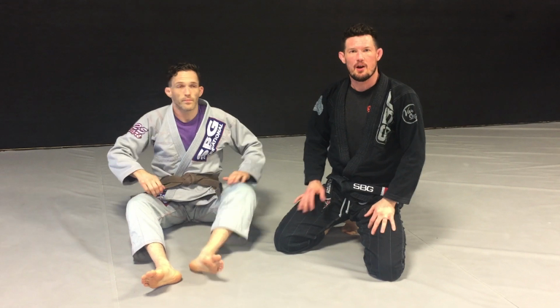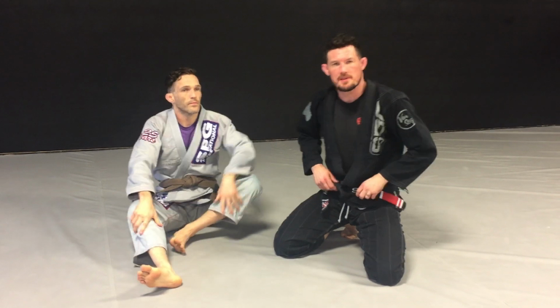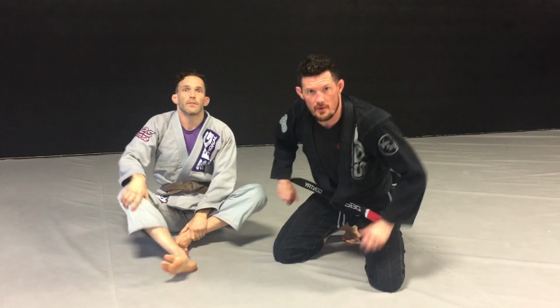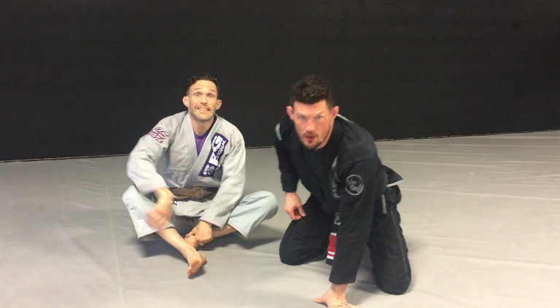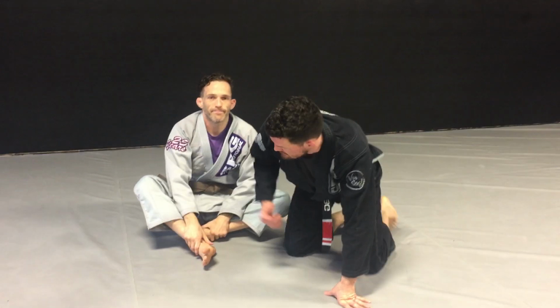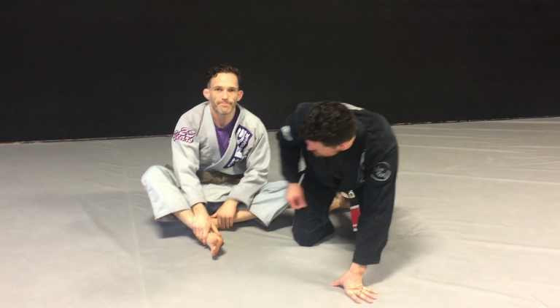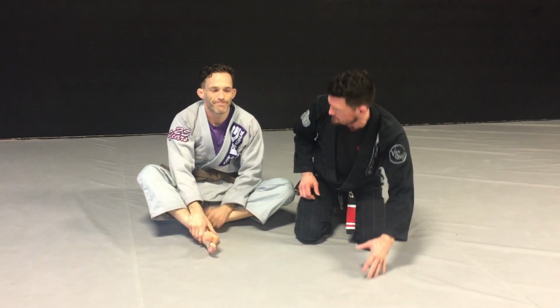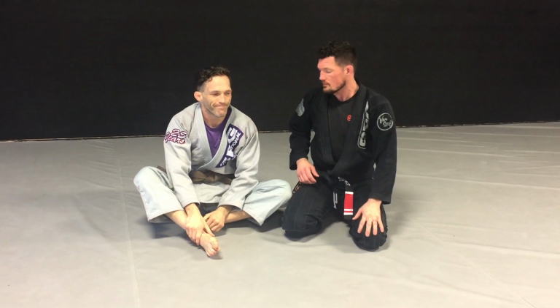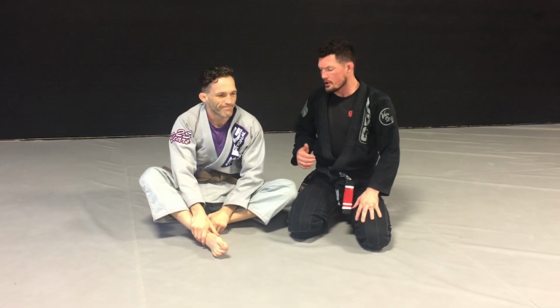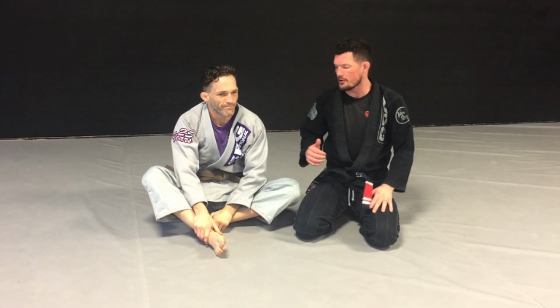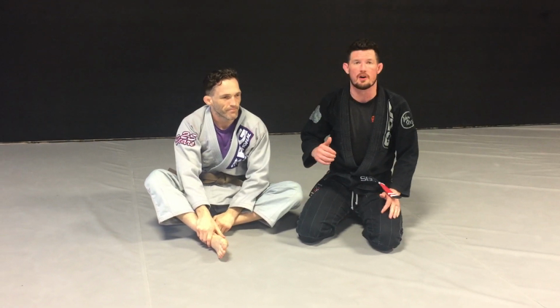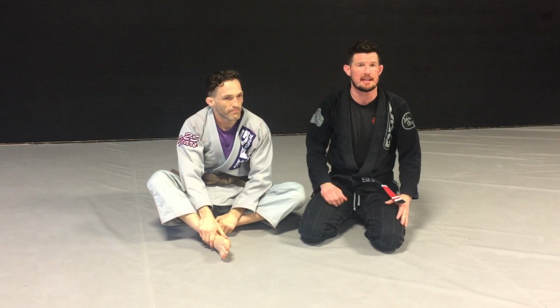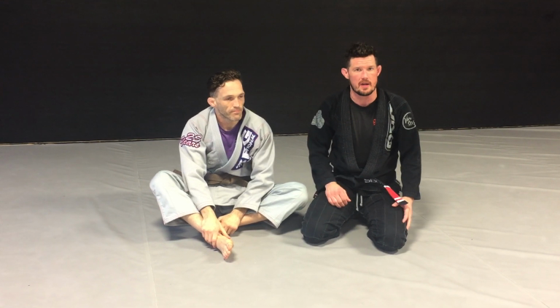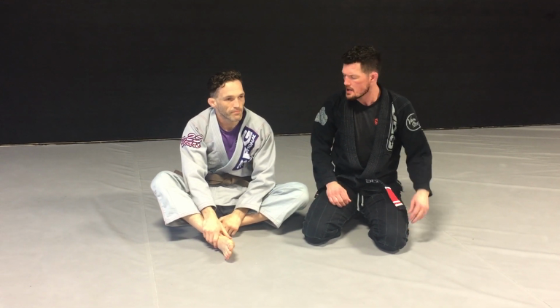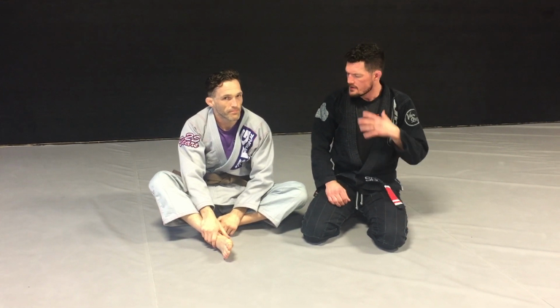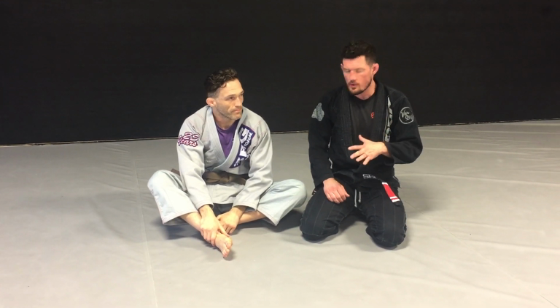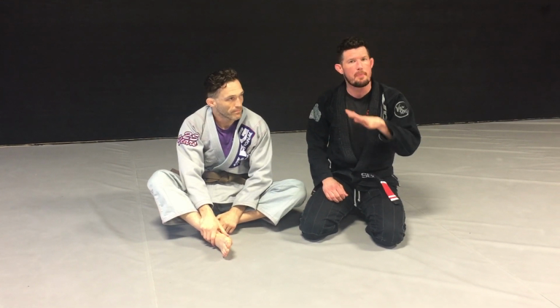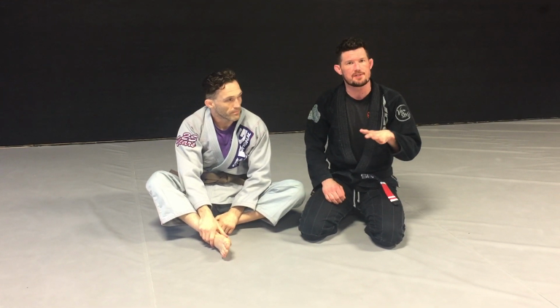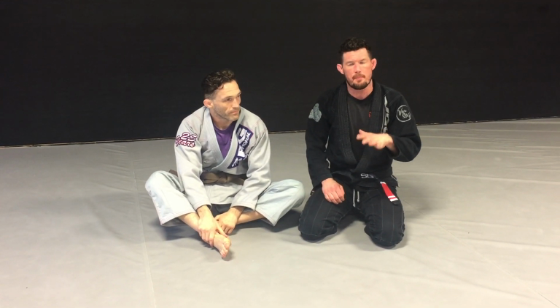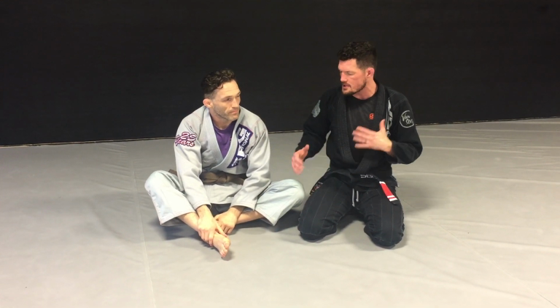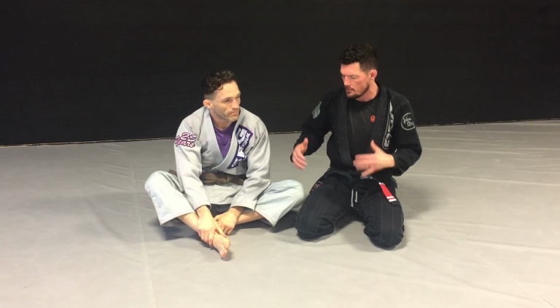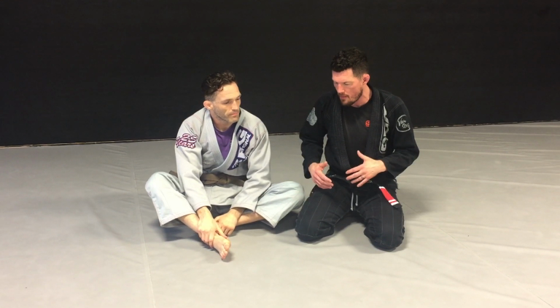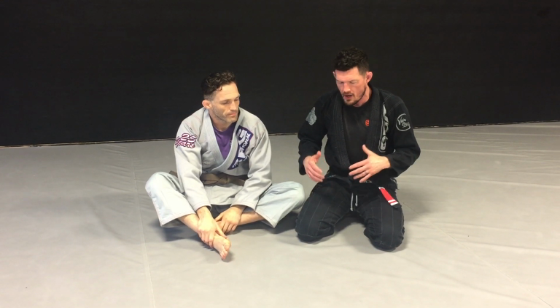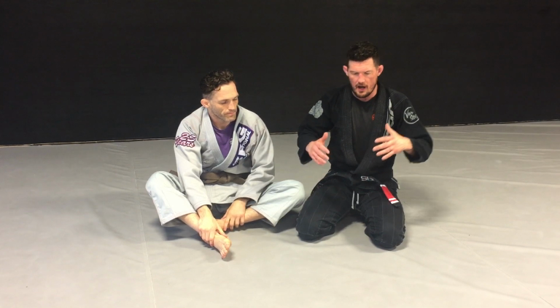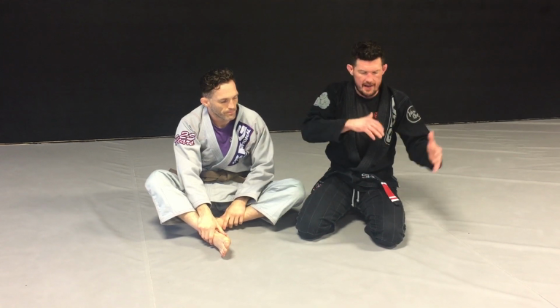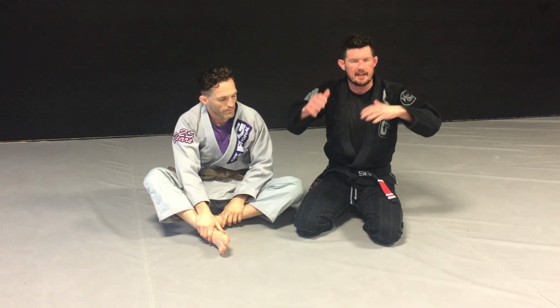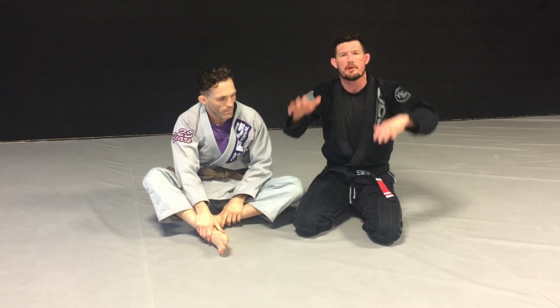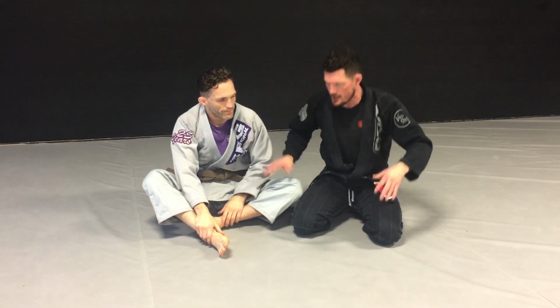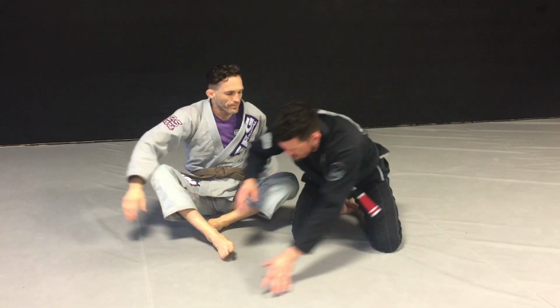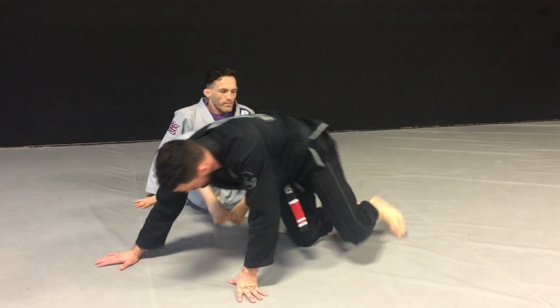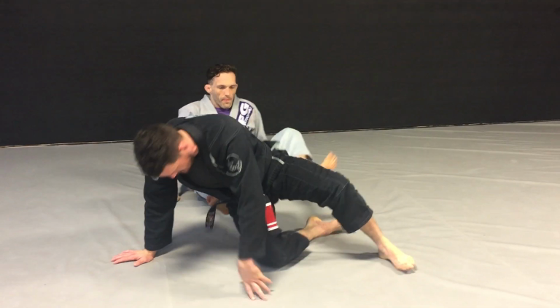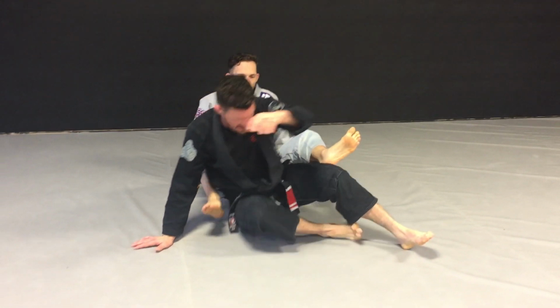Hello, Submission Samurais. Coach Phil here with Coach Sean. We're going to go over your technique of the week. This week, we're going to do a basic escape, but I want to talk a little bit more about hand fighting and just some other details that are involved with escaping the back.